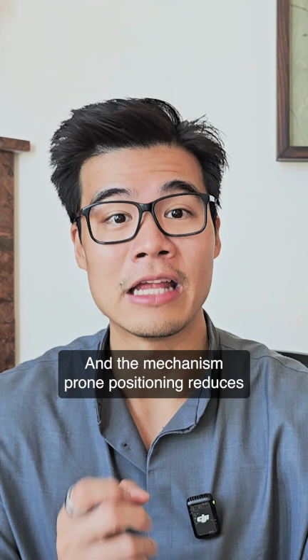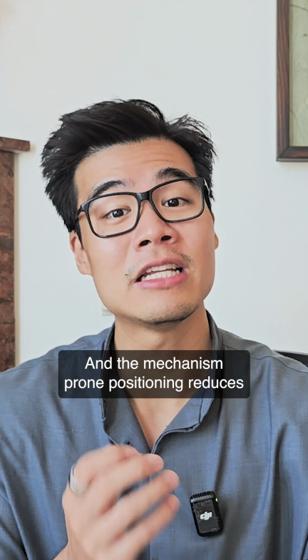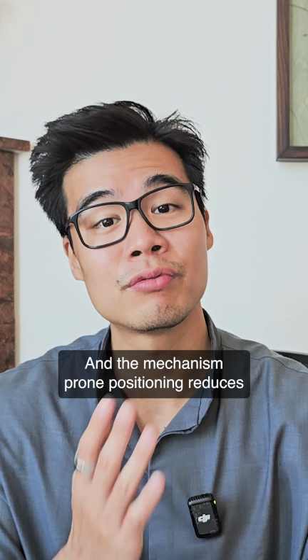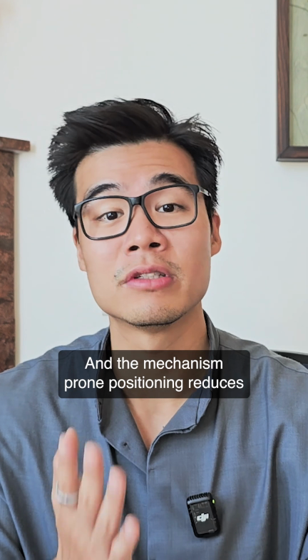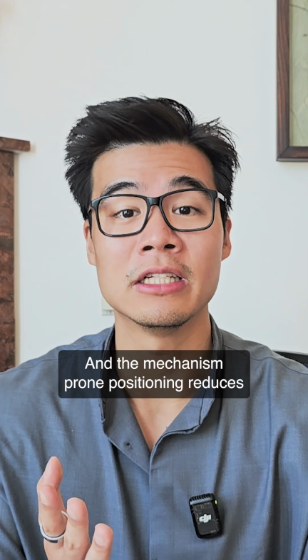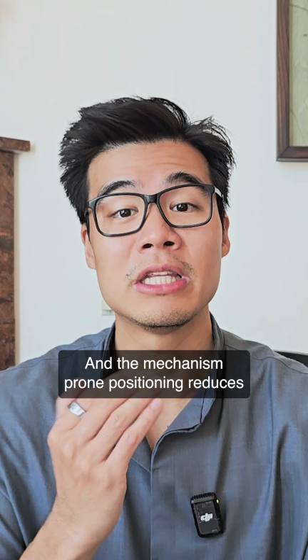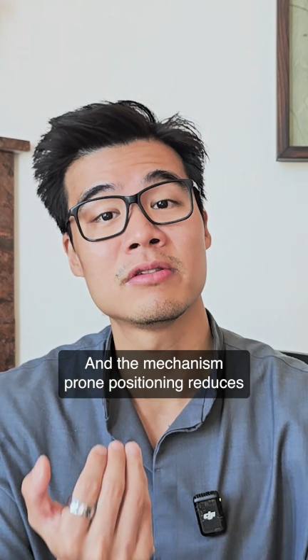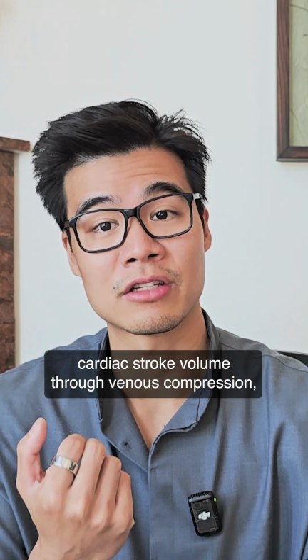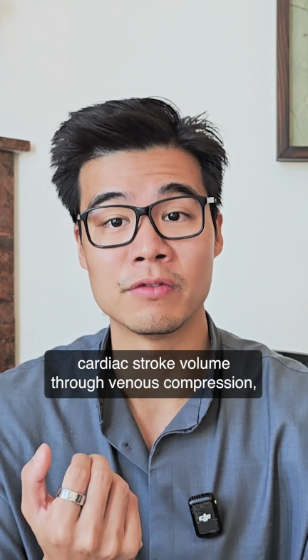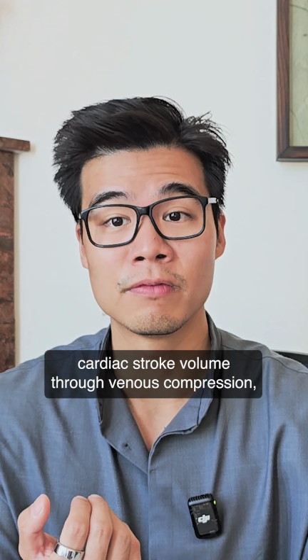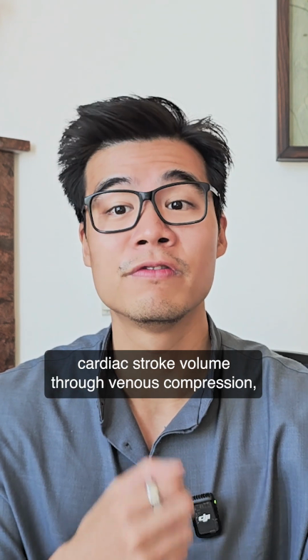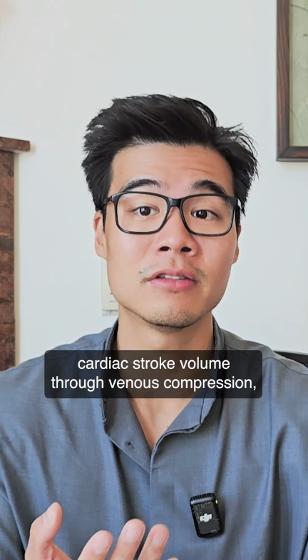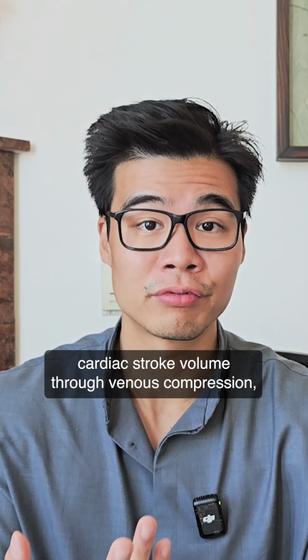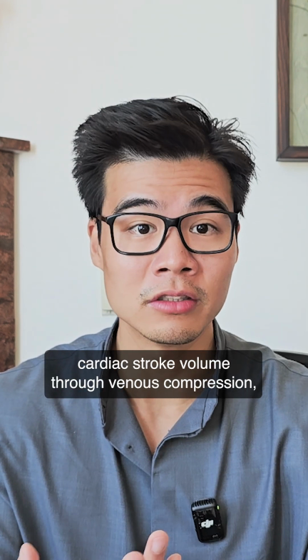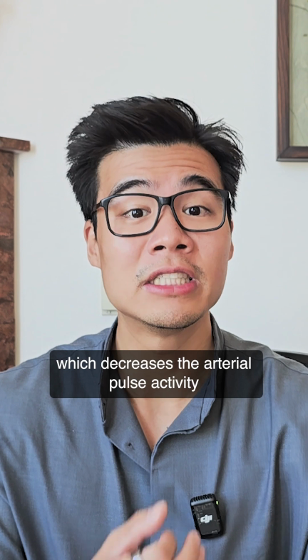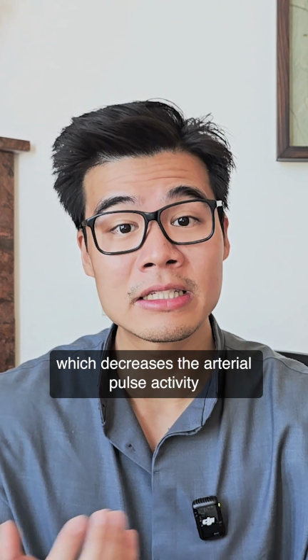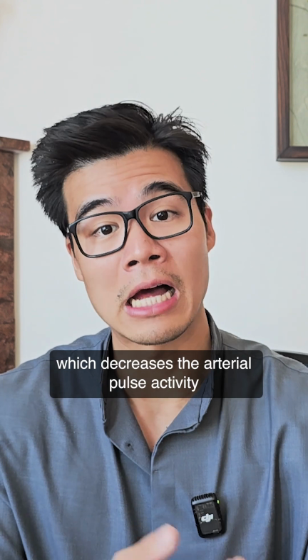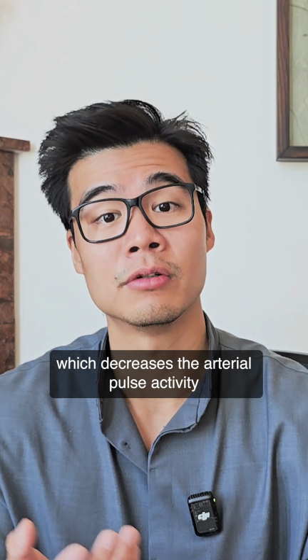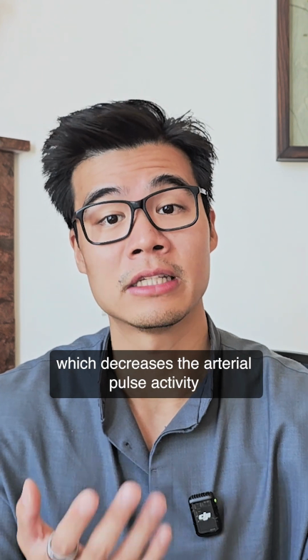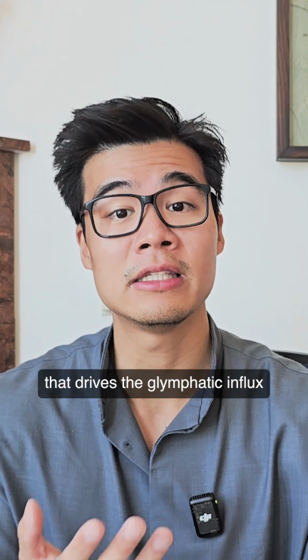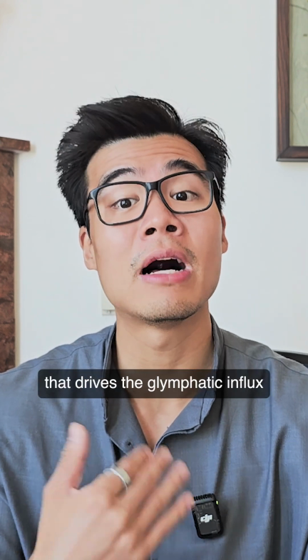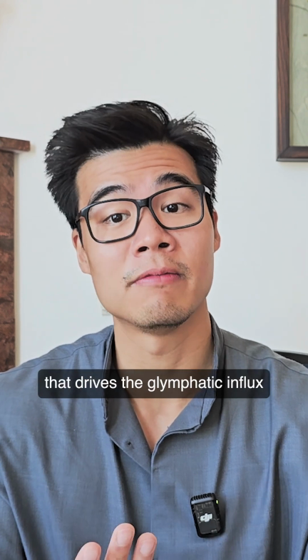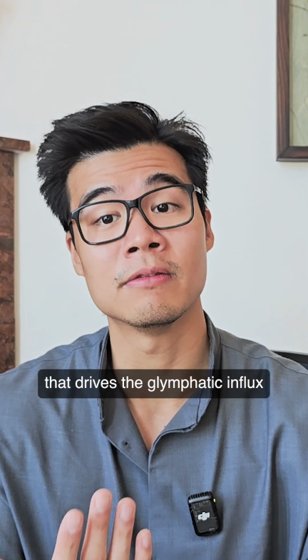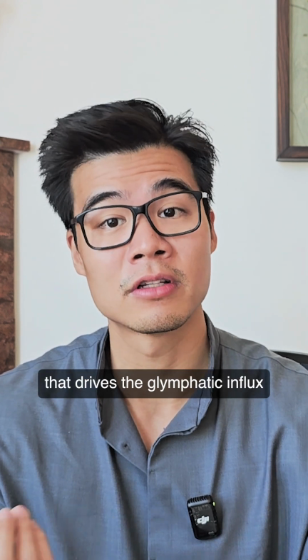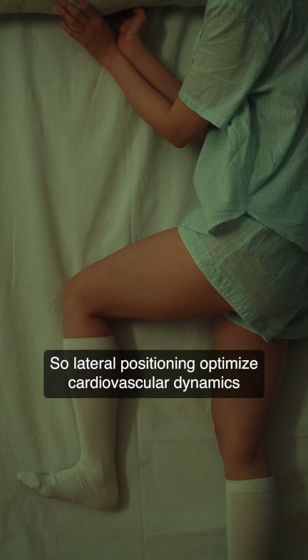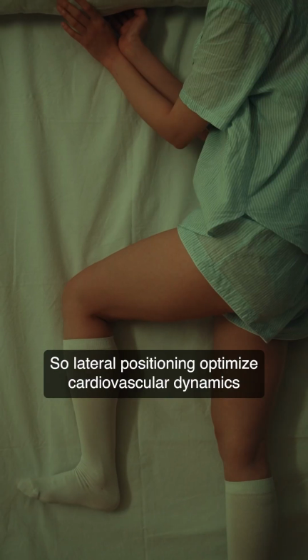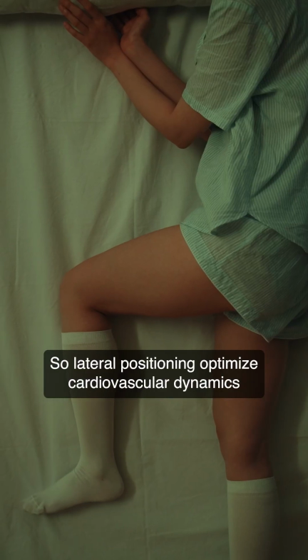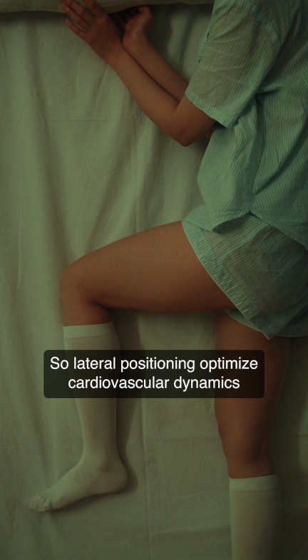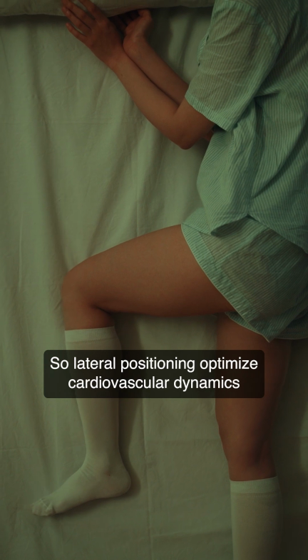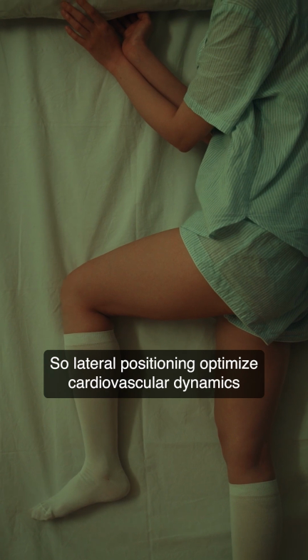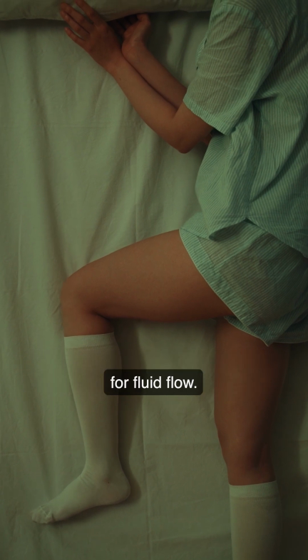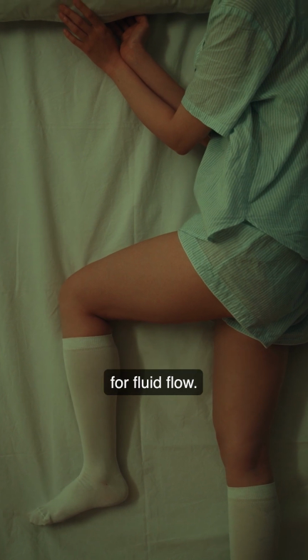The mechanism: prone positioning reduces cardiac stroke volume through venous compression, which decreases the arterial pulse activity that drives glymphatic influx. Lateral positioning optimizes cardiovascular dynamics for fluid flow.